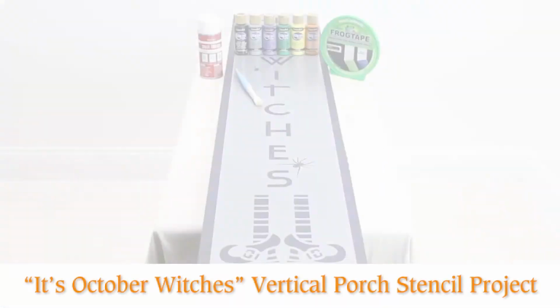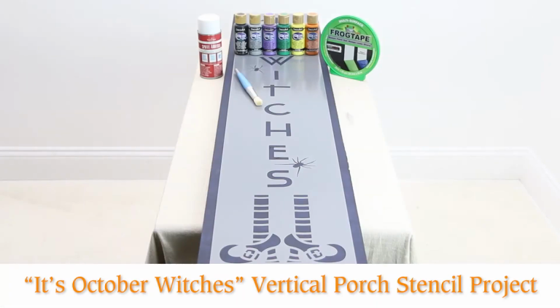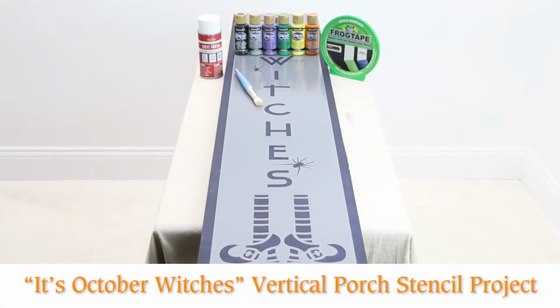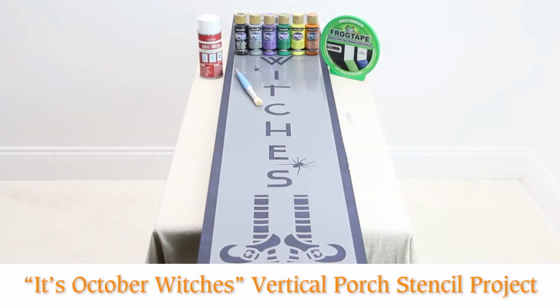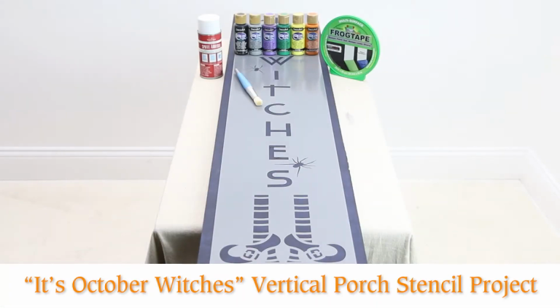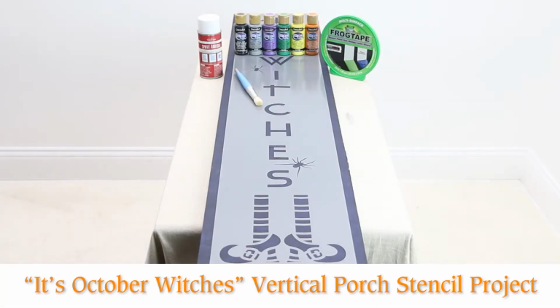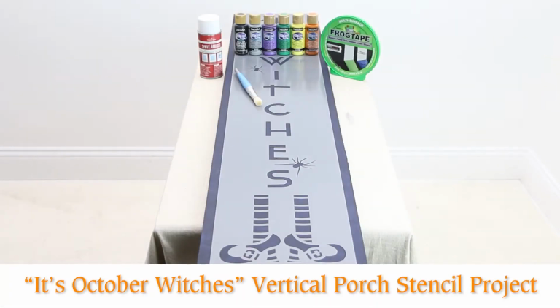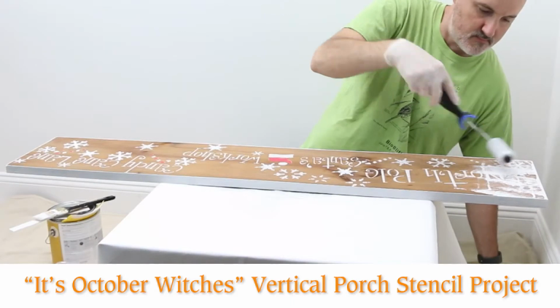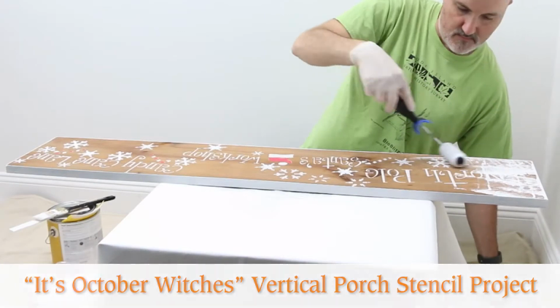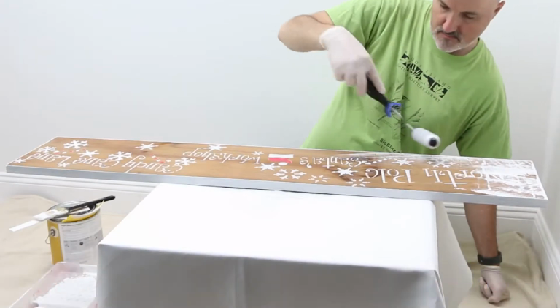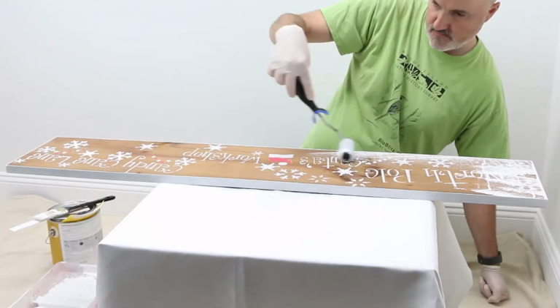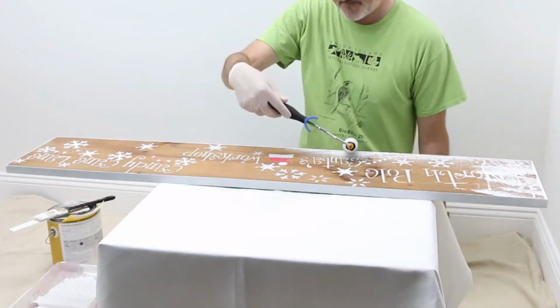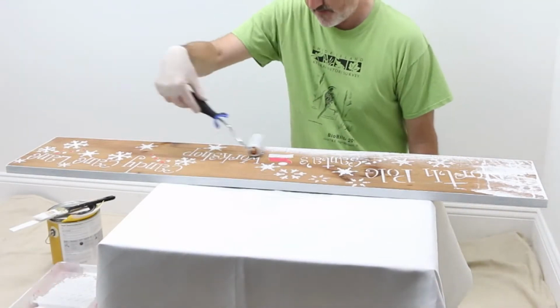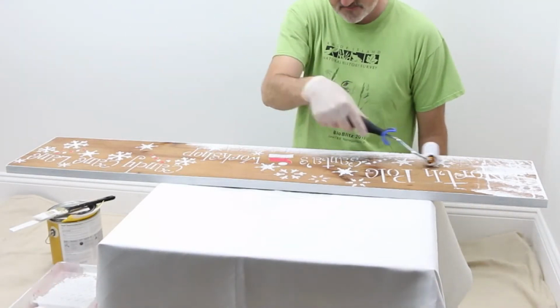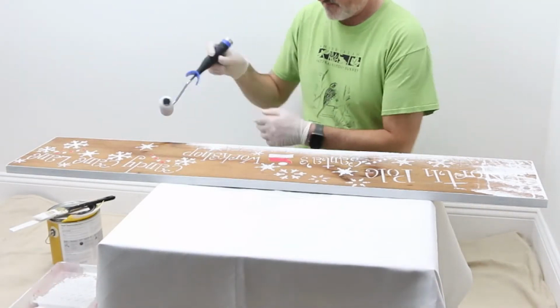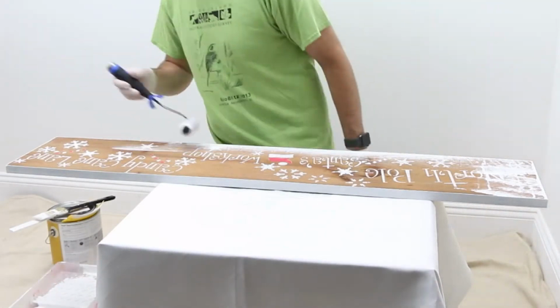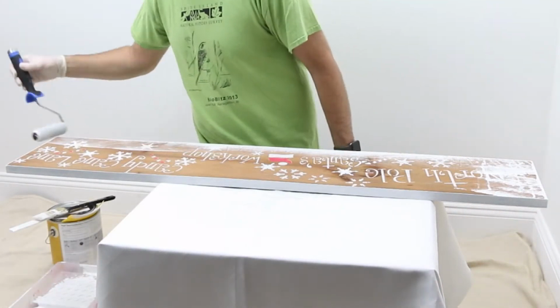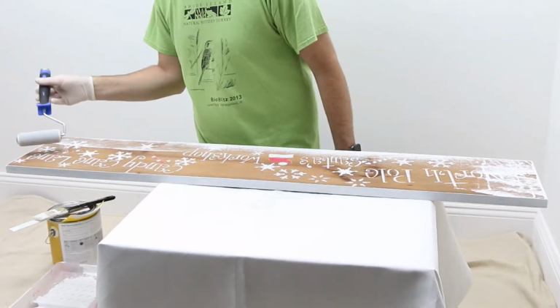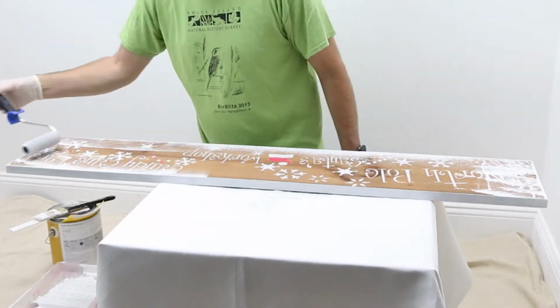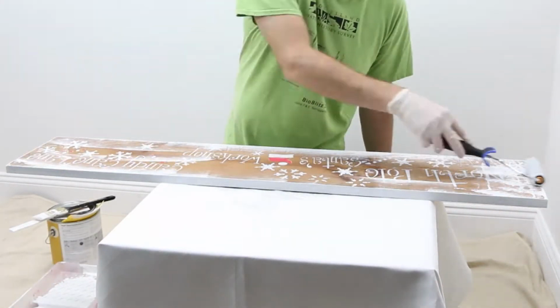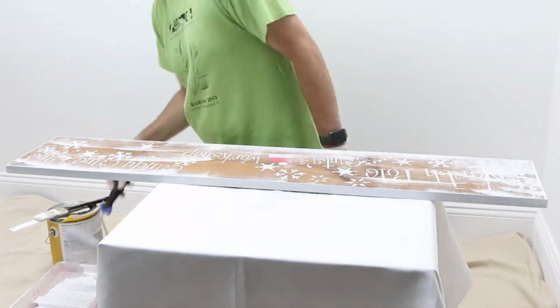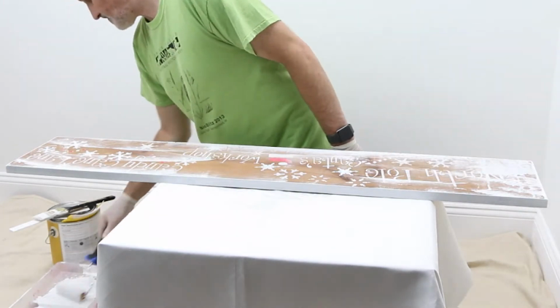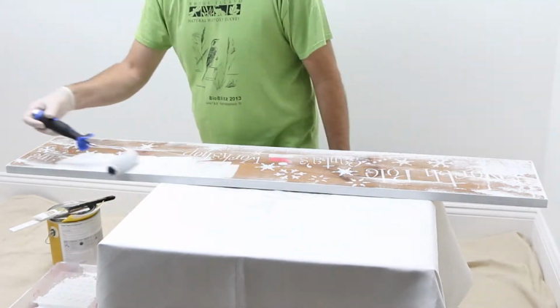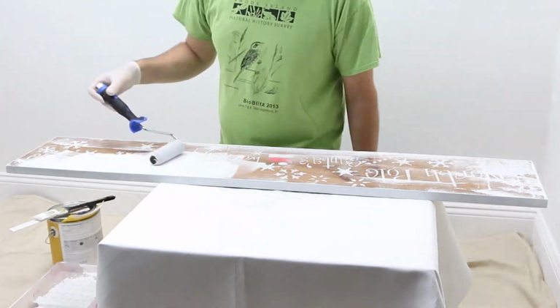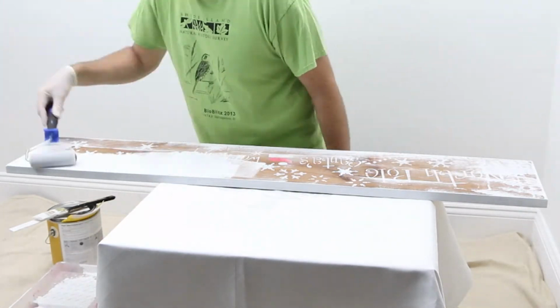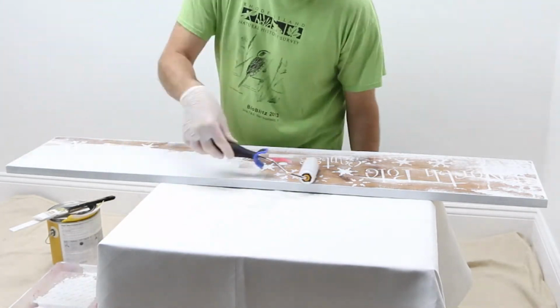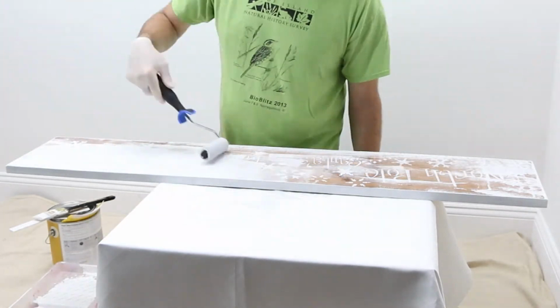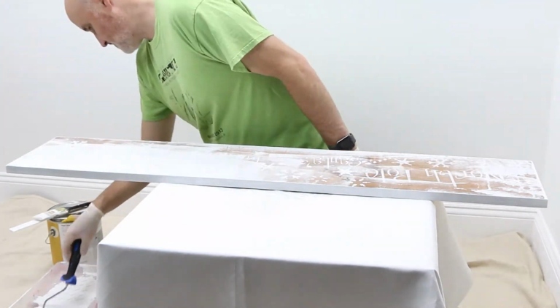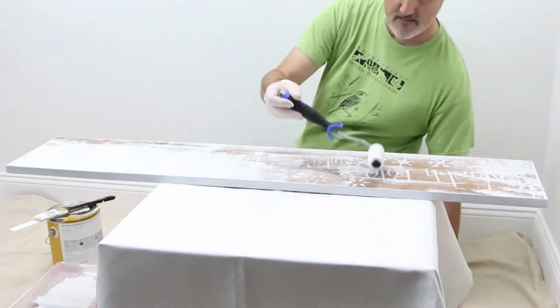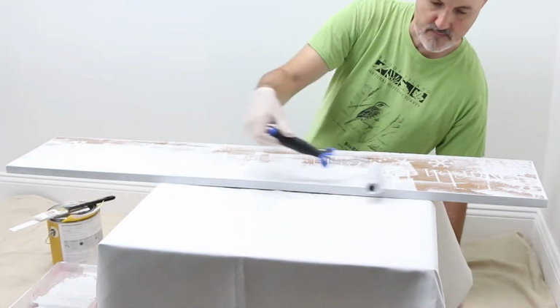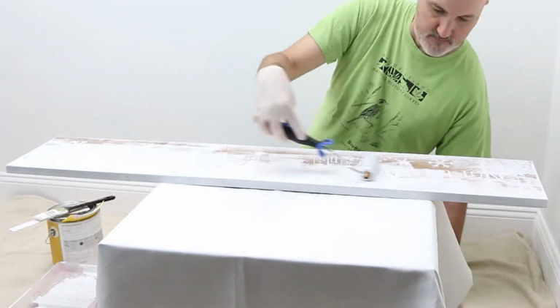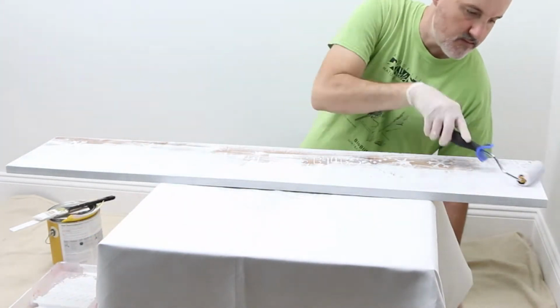You'll surely cast a spell on your guests with this It's October Witches Vertical Porch Stencil Project from Oak Lane Studio. If recycling an old sign, first give it a white primer coat.